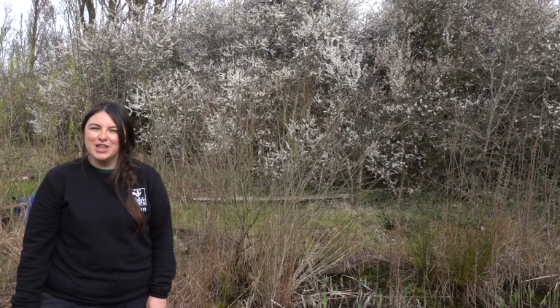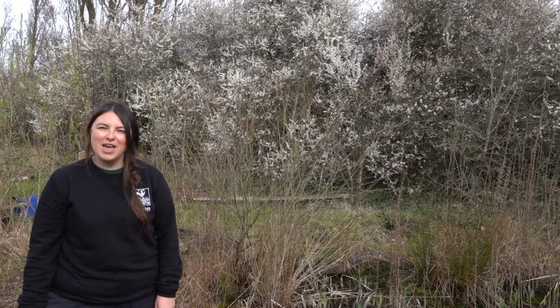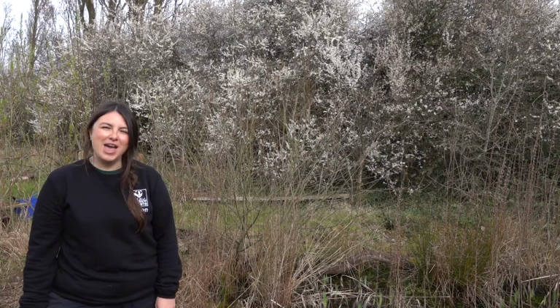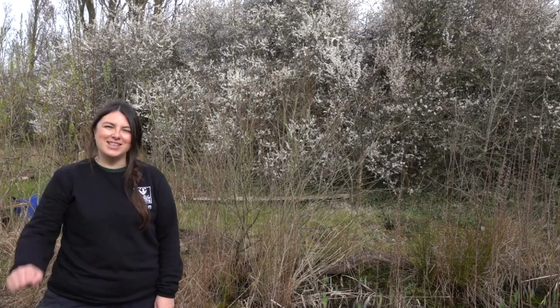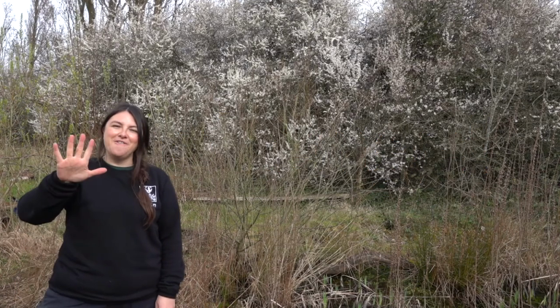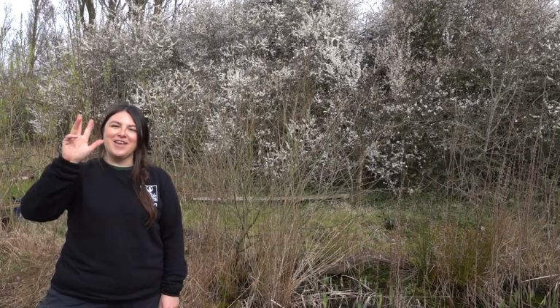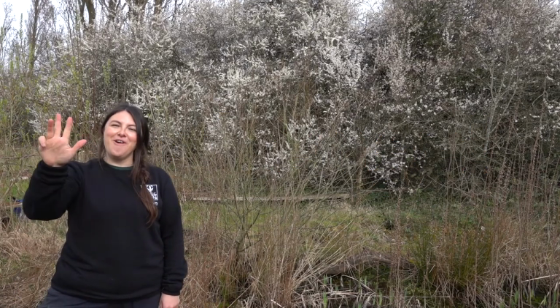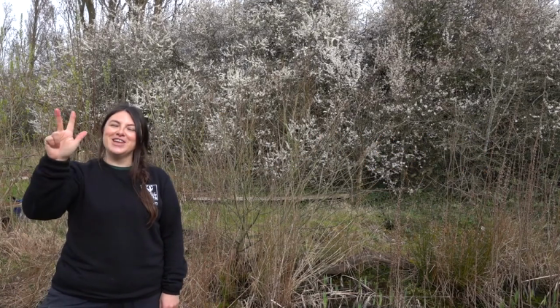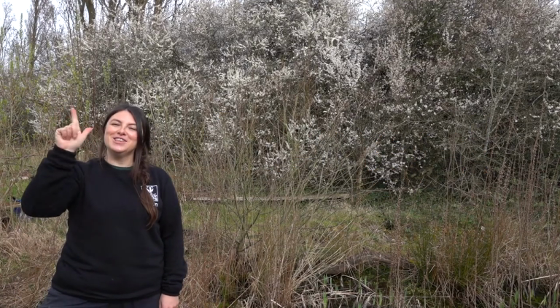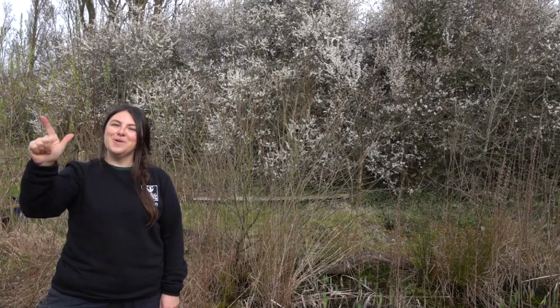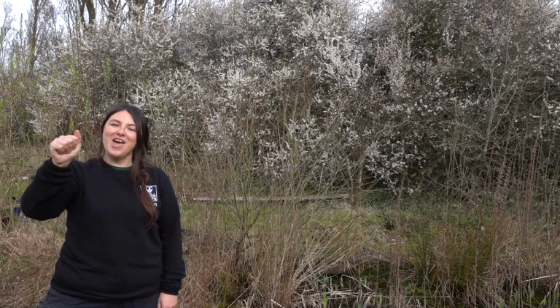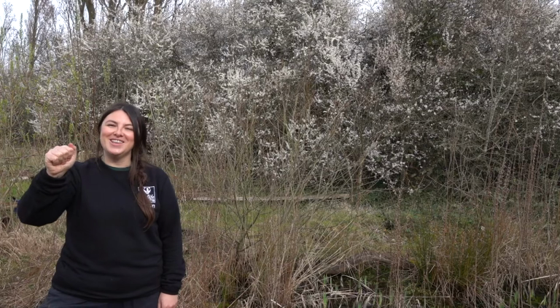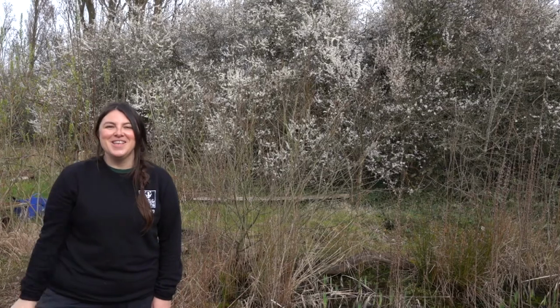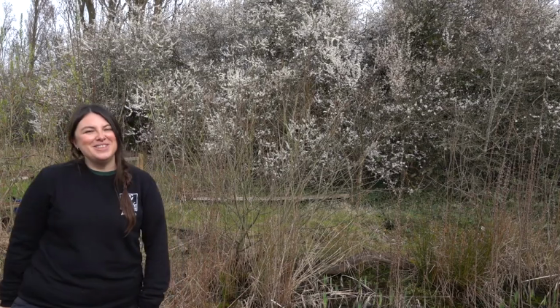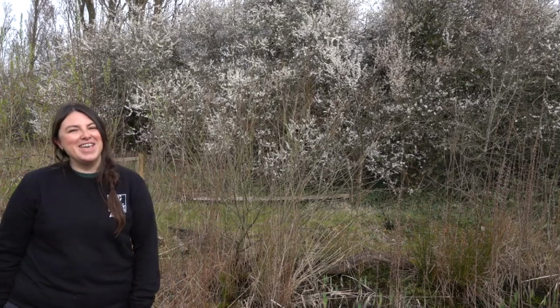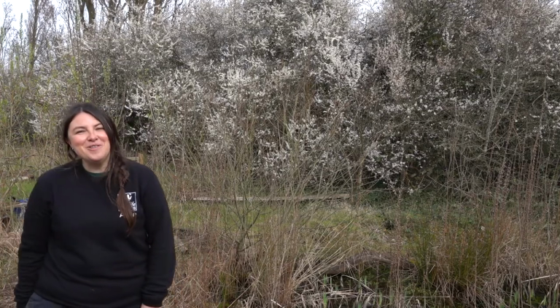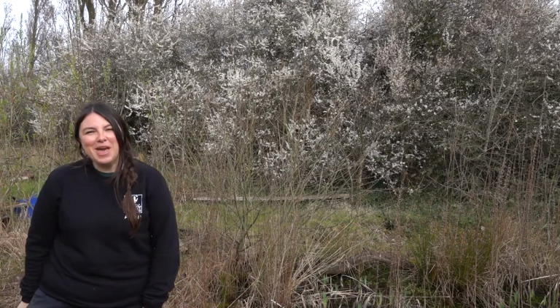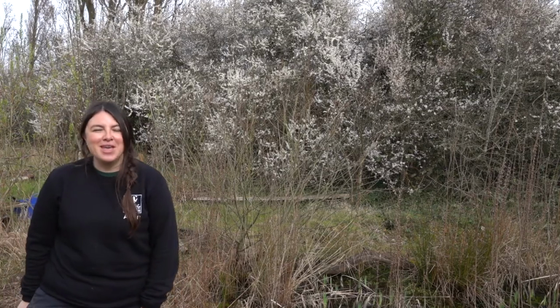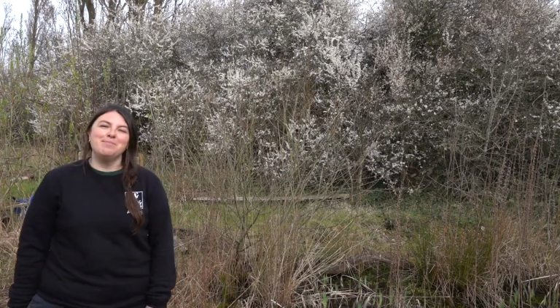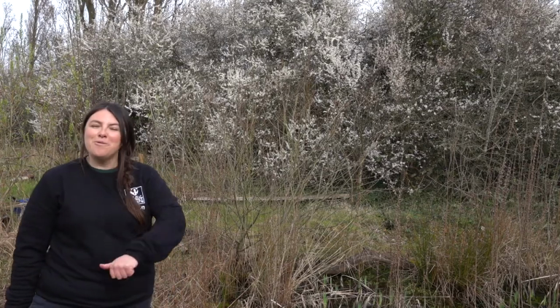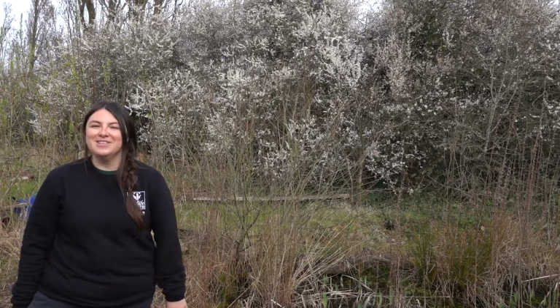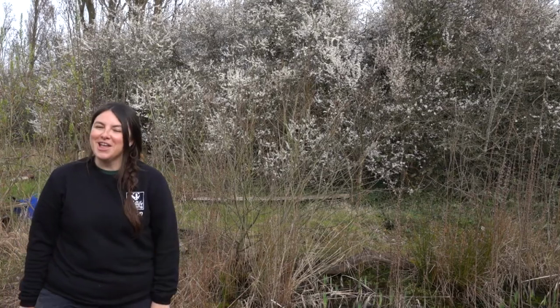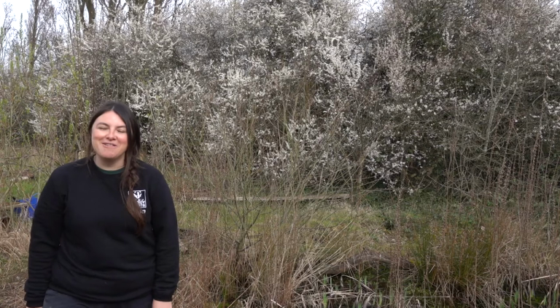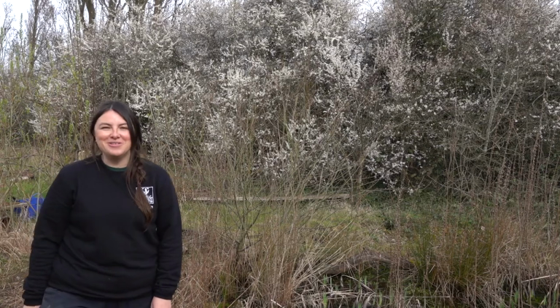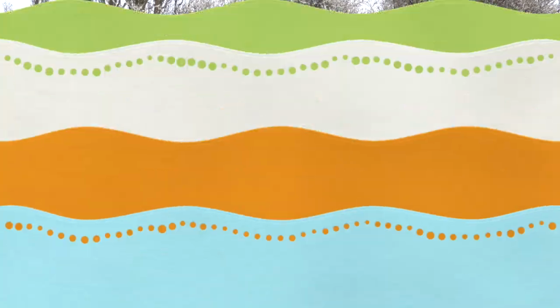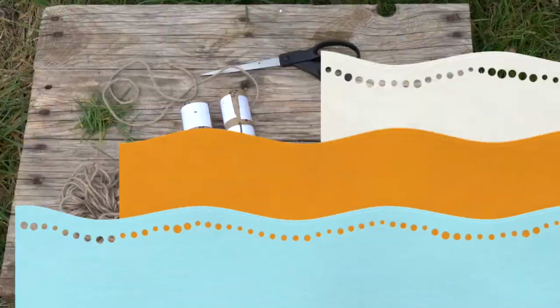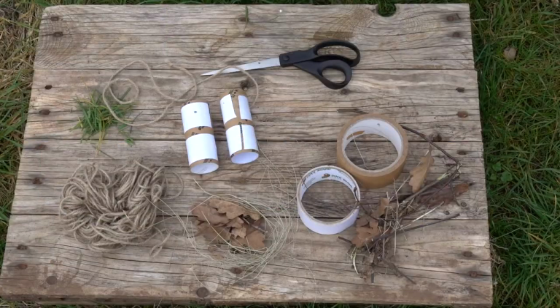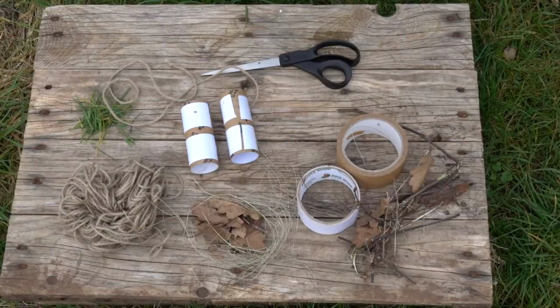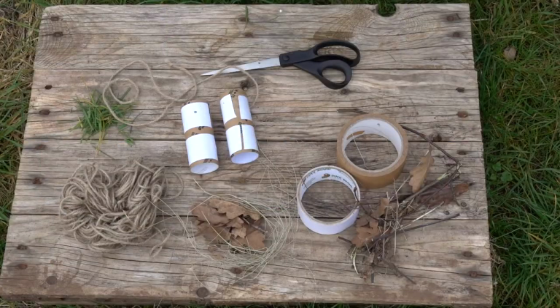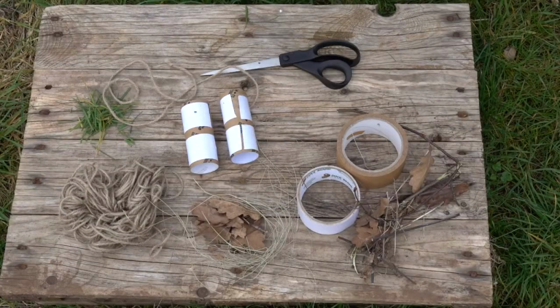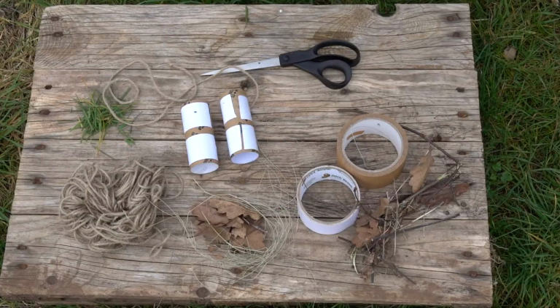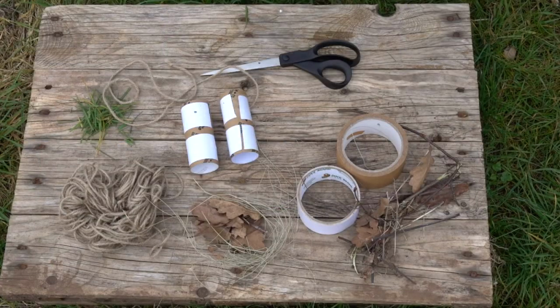Can you do that on your hands? Five, four, three, two, one! So today you're going to be helping me spot all the signs of spring at Pro Wilder. But before we can begin to do the challenge, we're going to make a pair of binoculars.